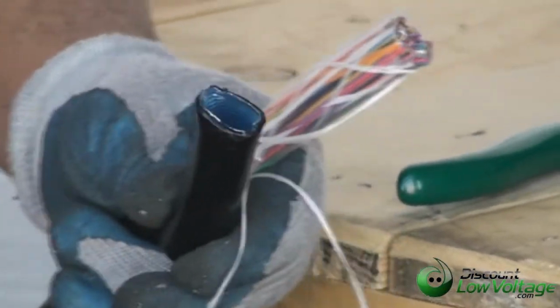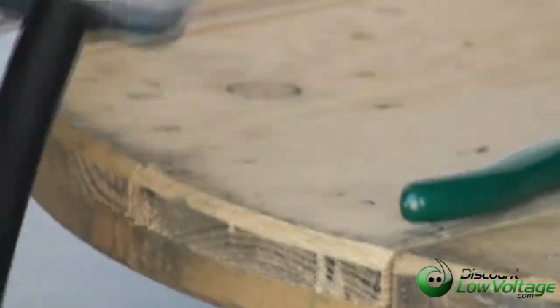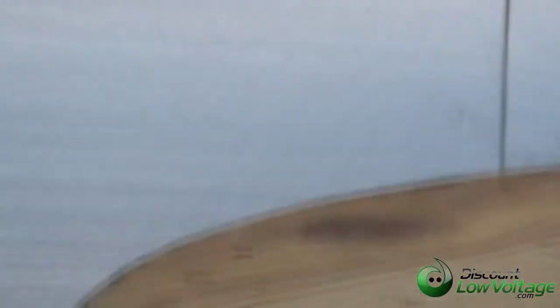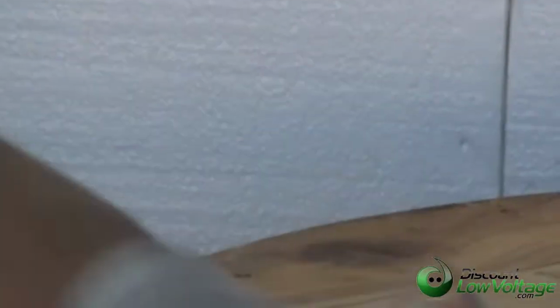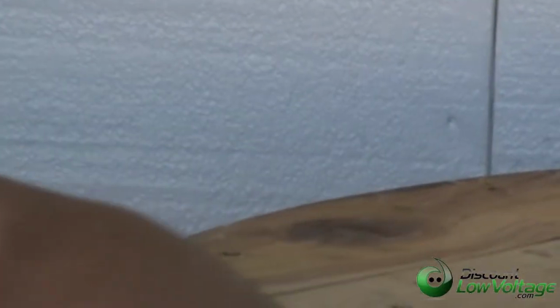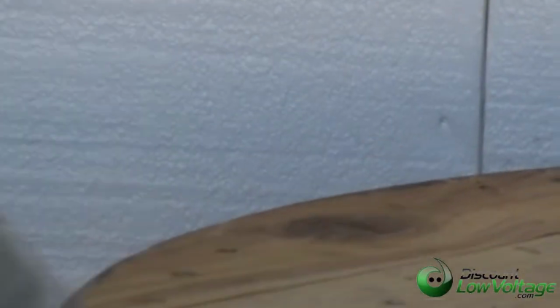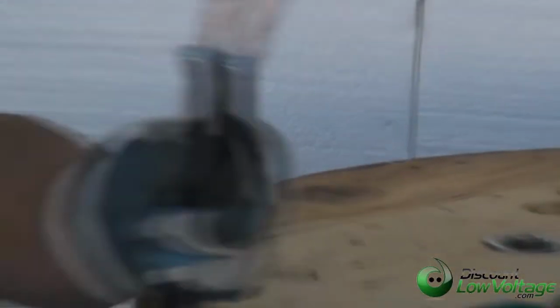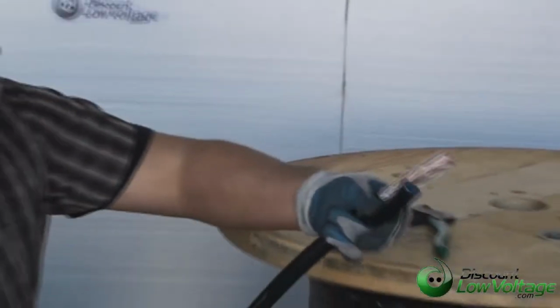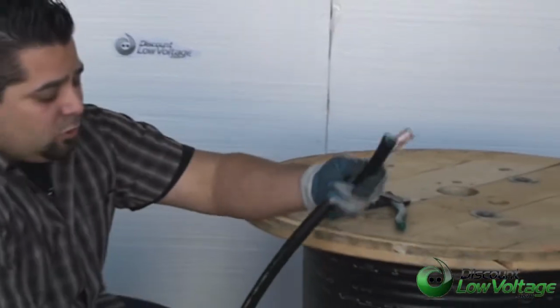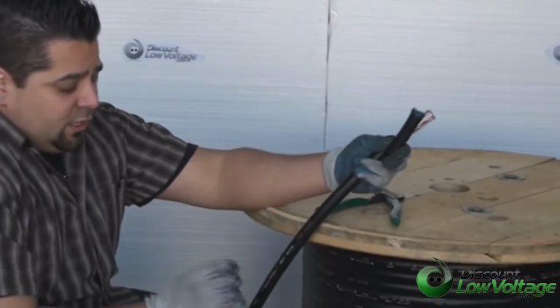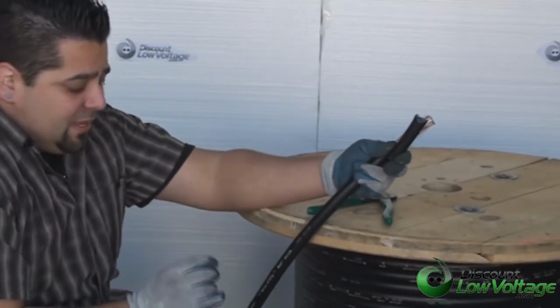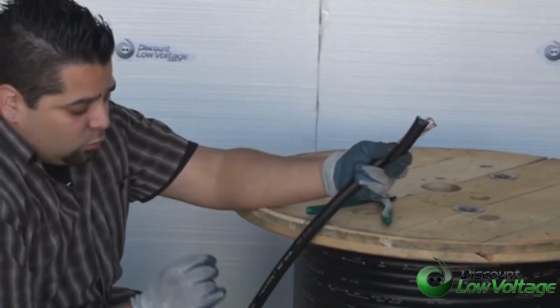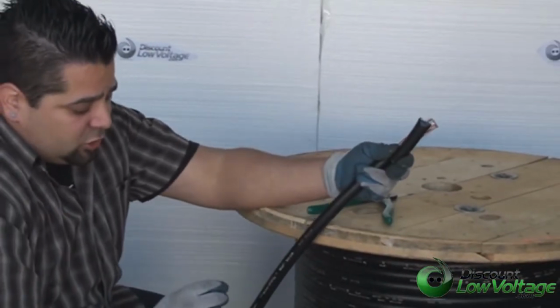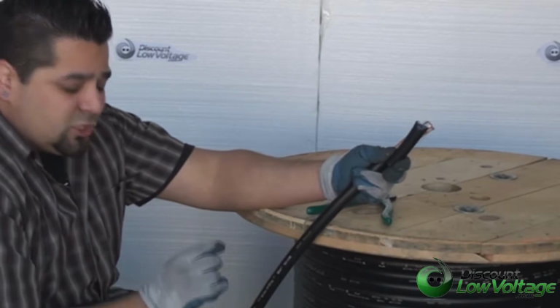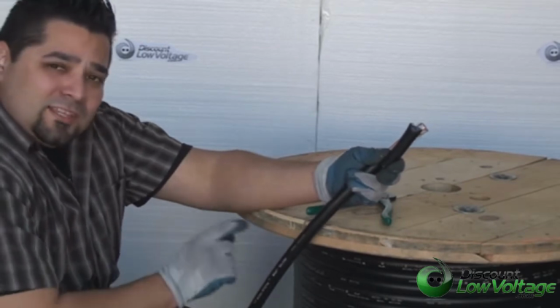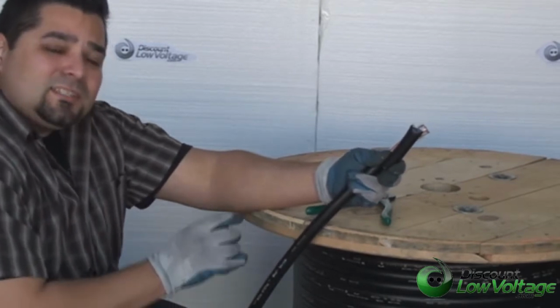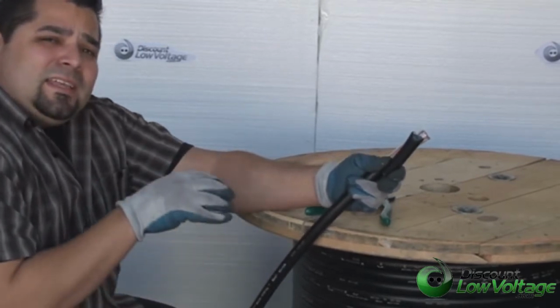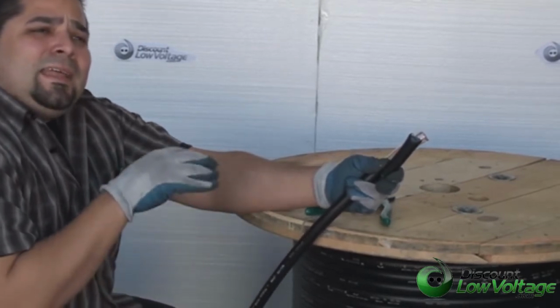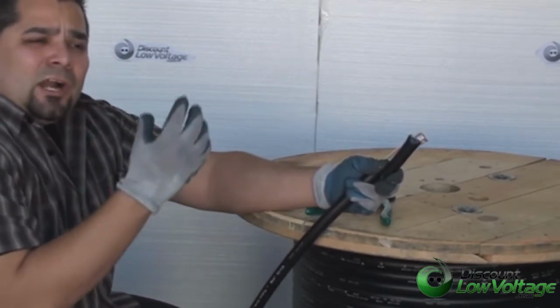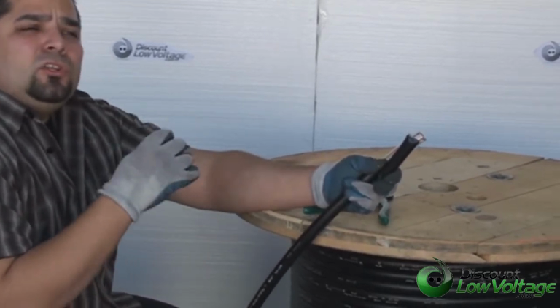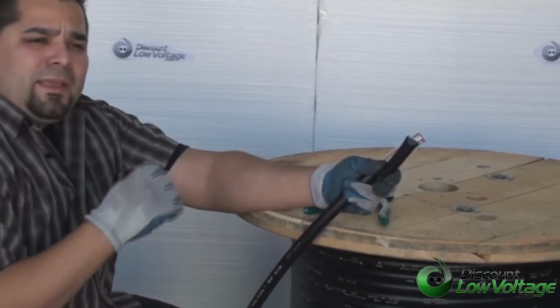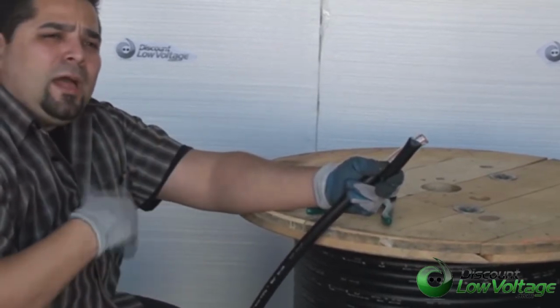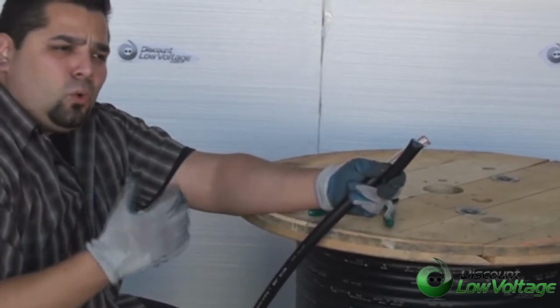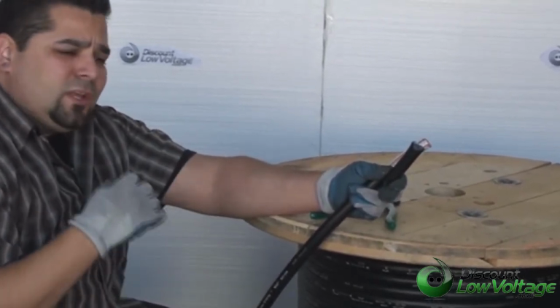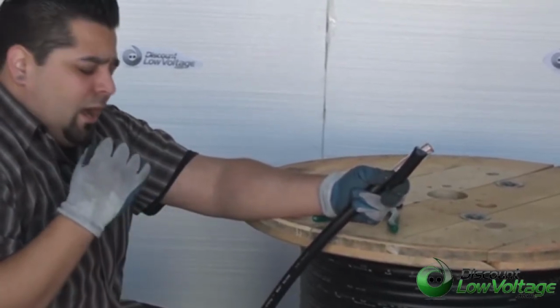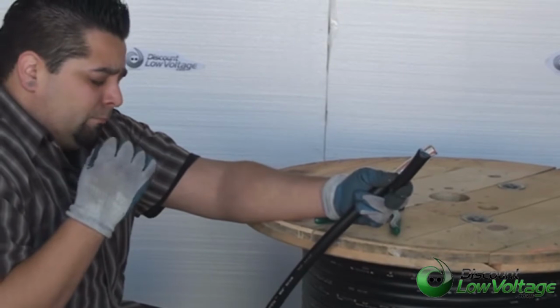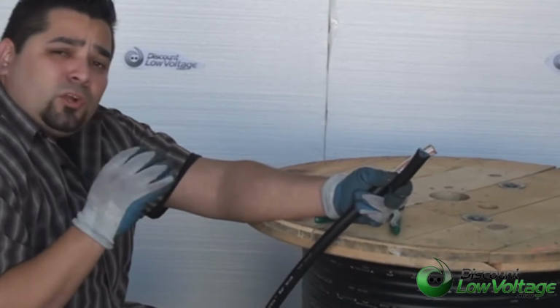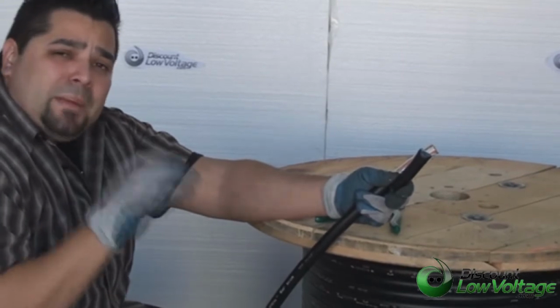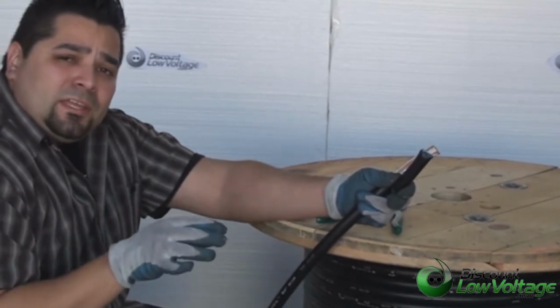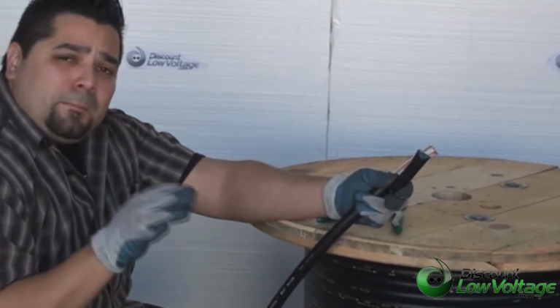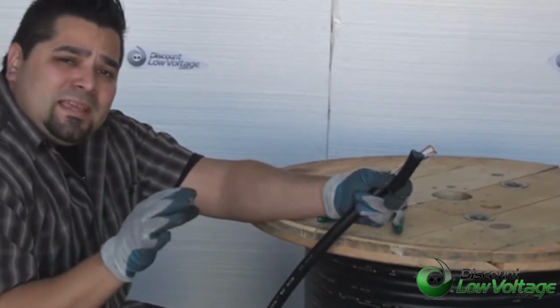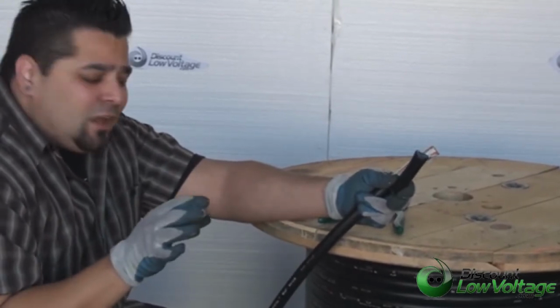The cable itself is not a very flexible cable. The PE22, which is what this is, is an aerial type of cable for outdoors. If you're going to bury it, you want a PE89.